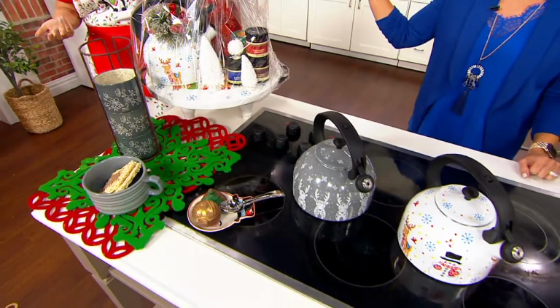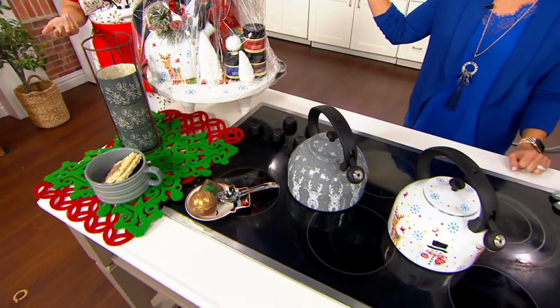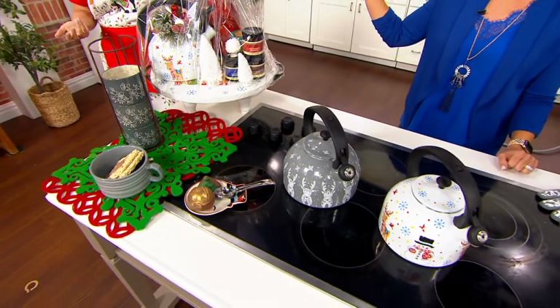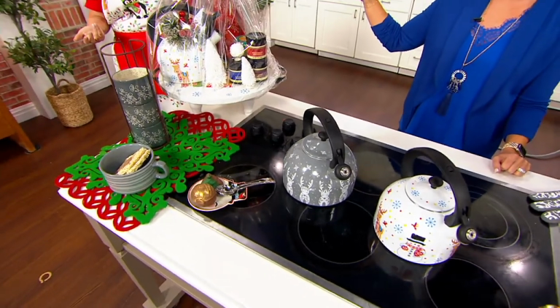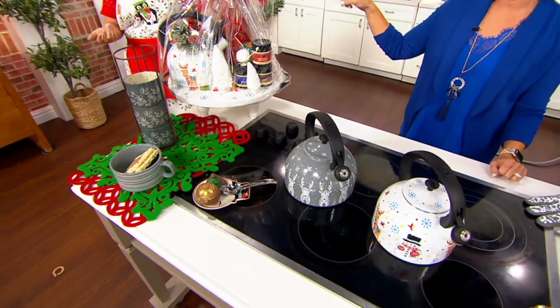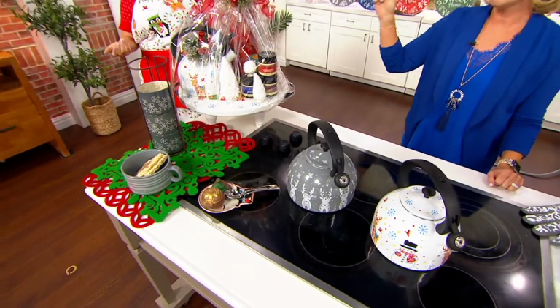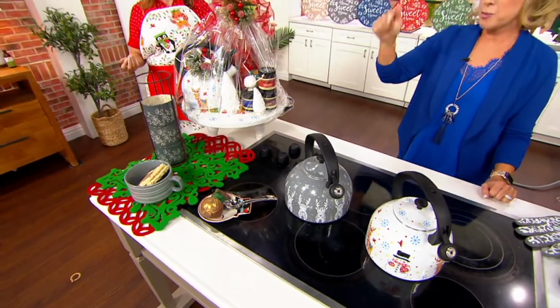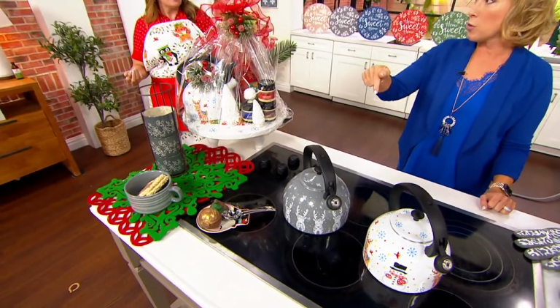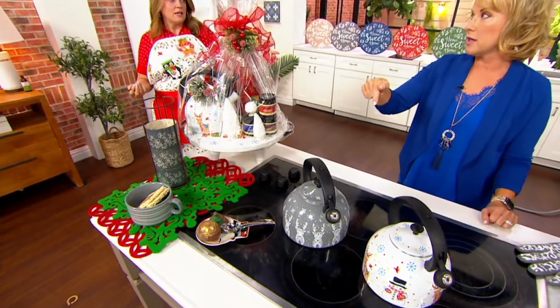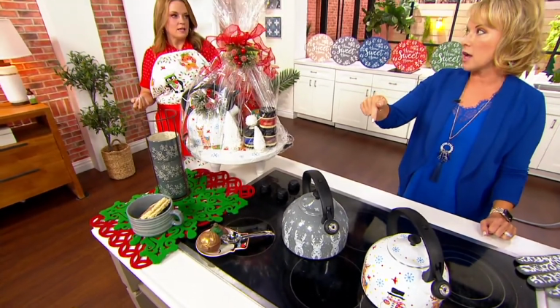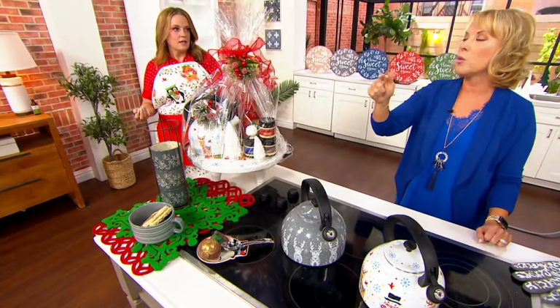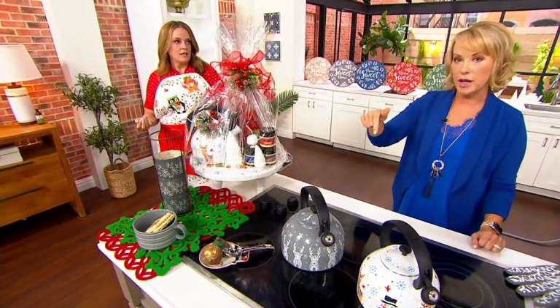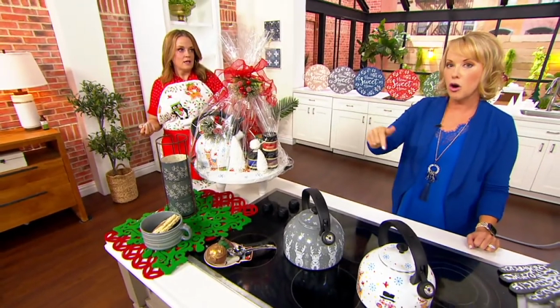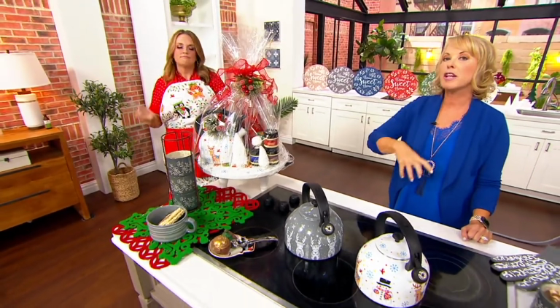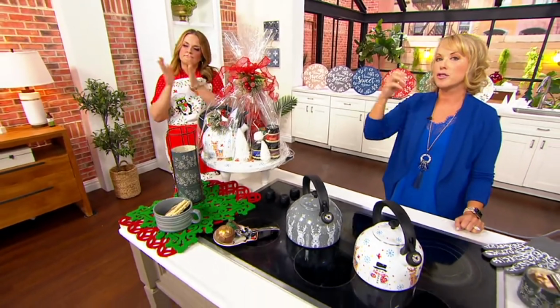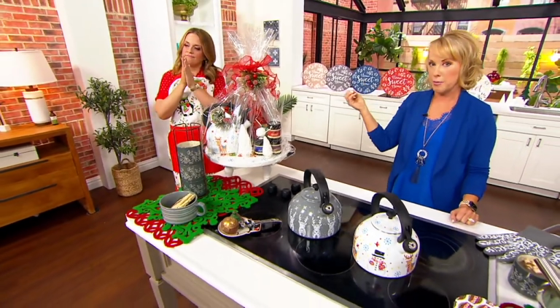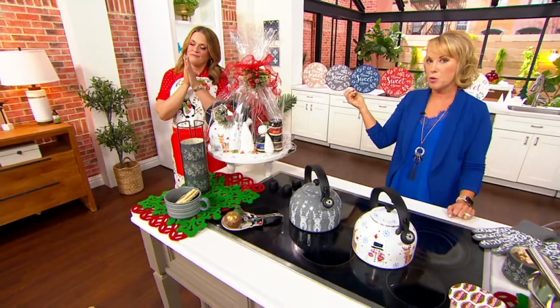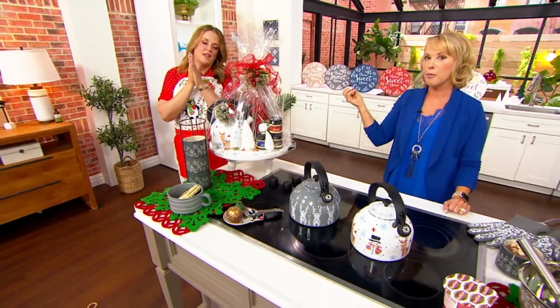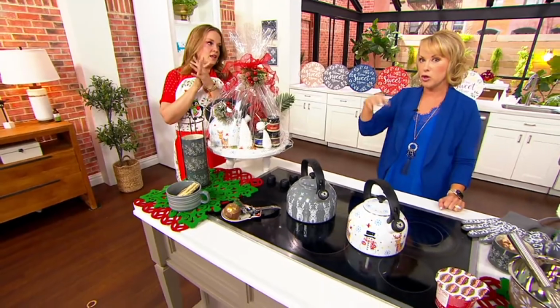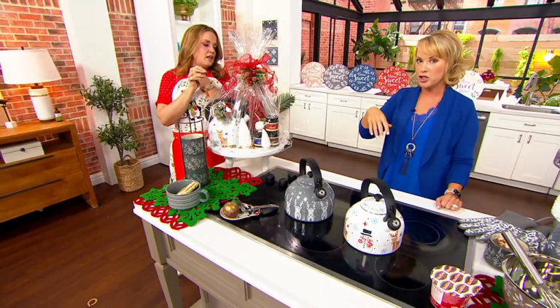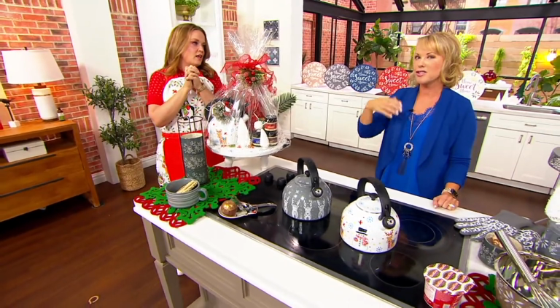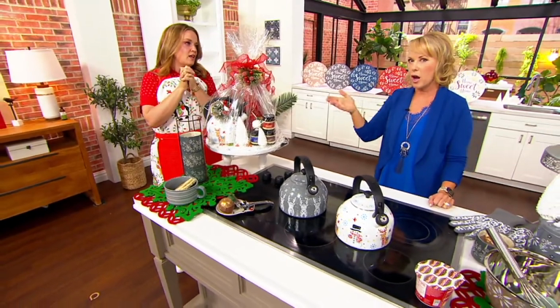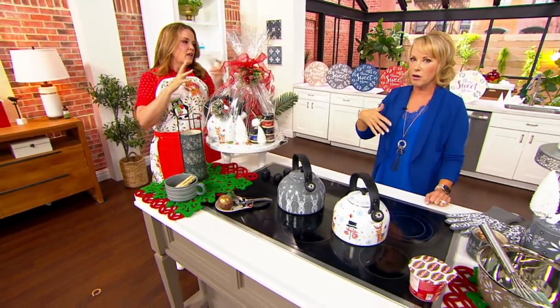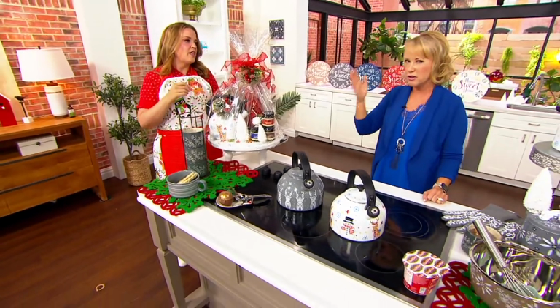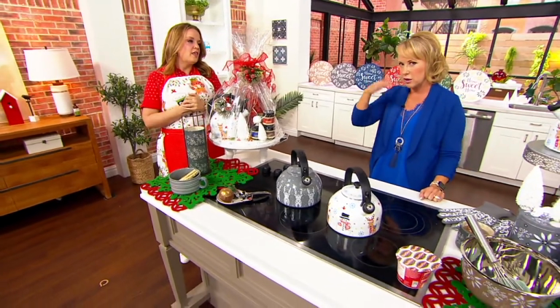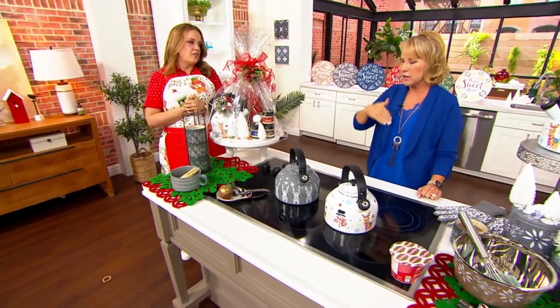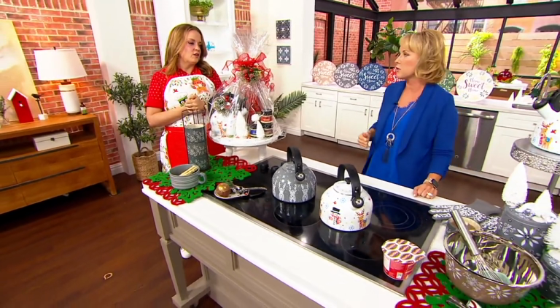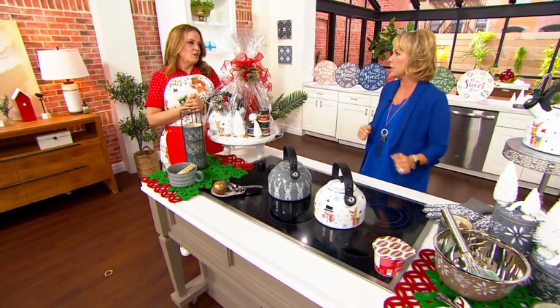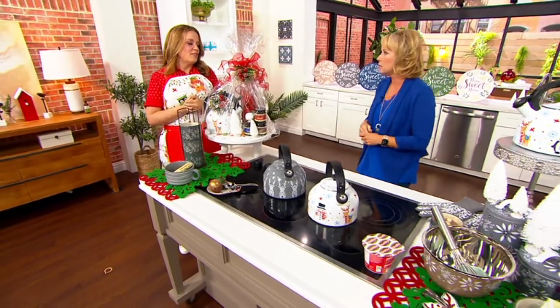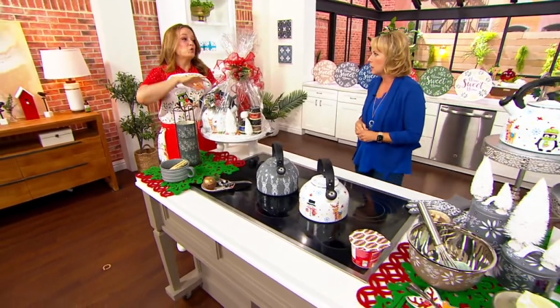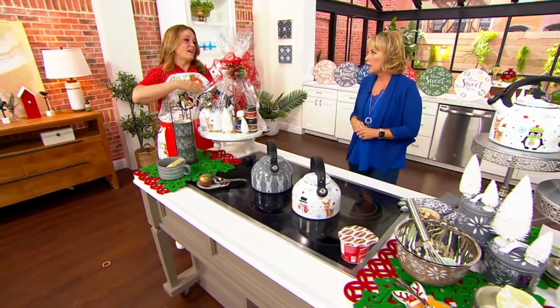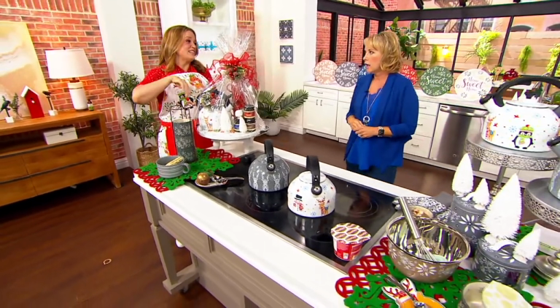Public service announcement: there's paperwork on the inside. When you get it at home, make sure you take that paperwork out before you wash it, just so you have all the ins and outs about the tea kettle. That's a whole different kind of tea.